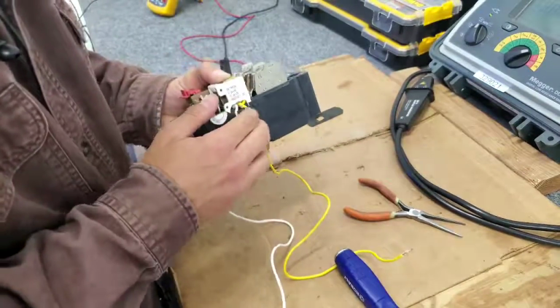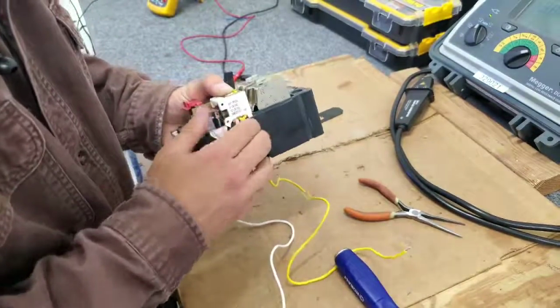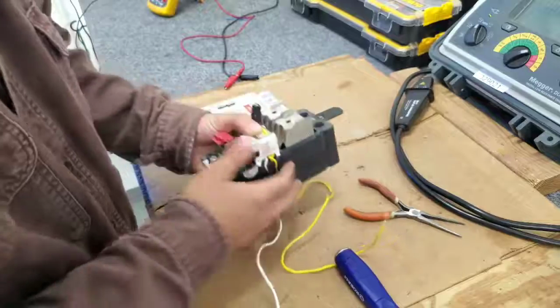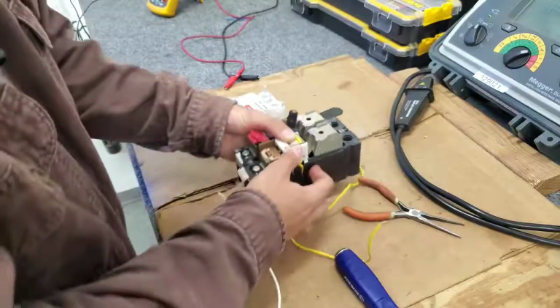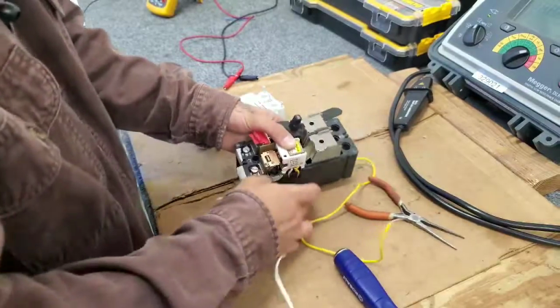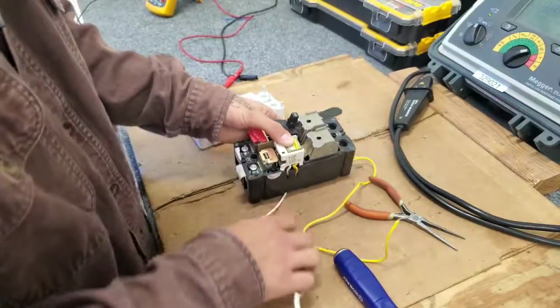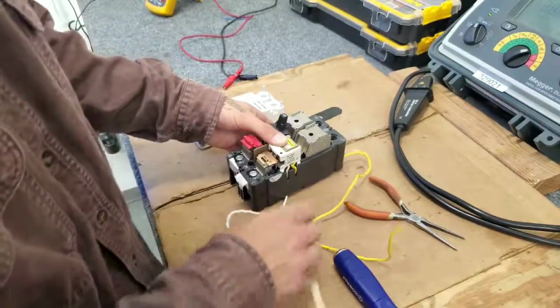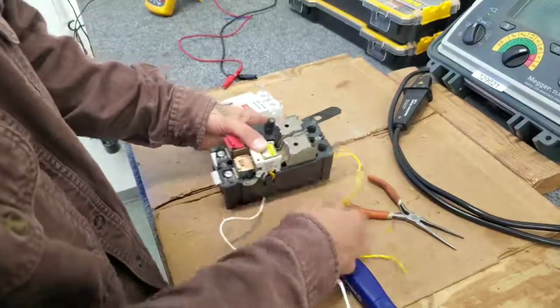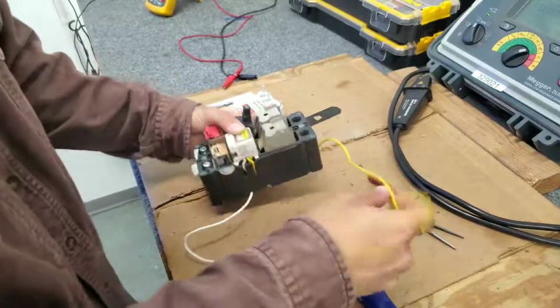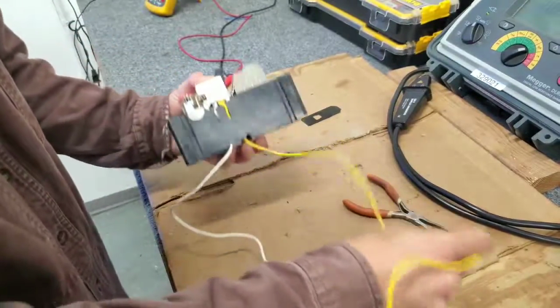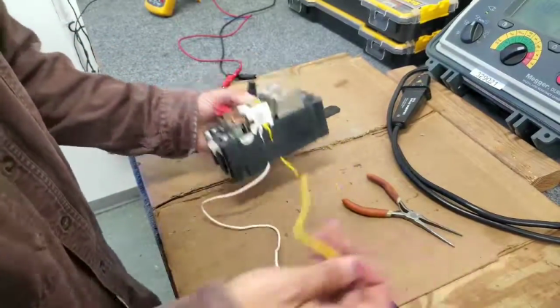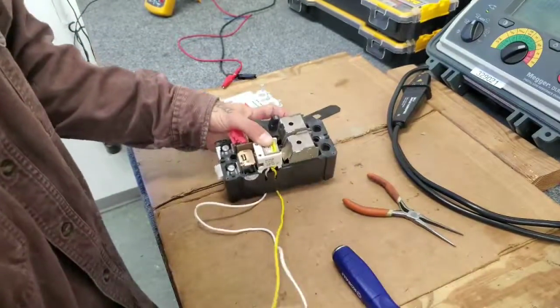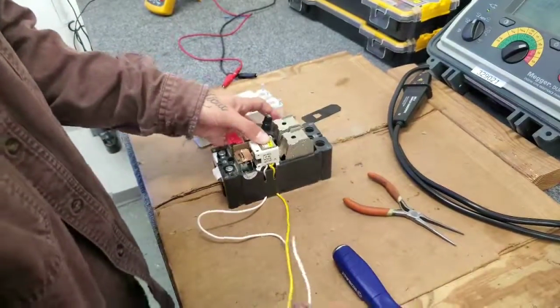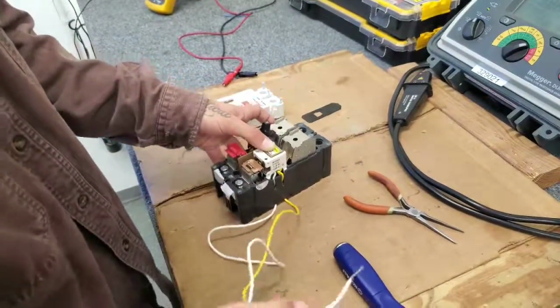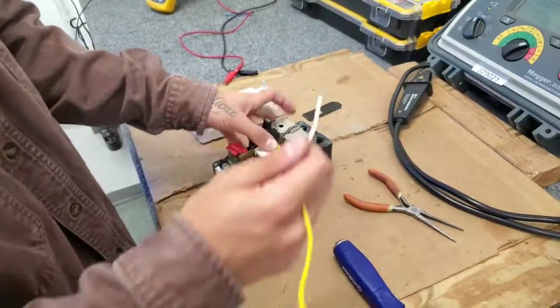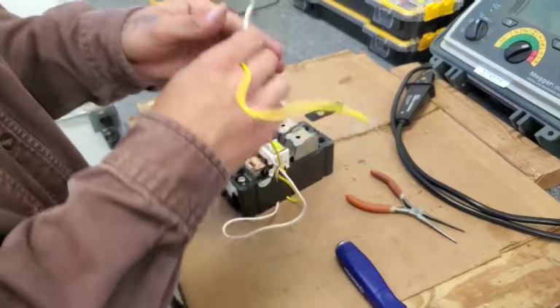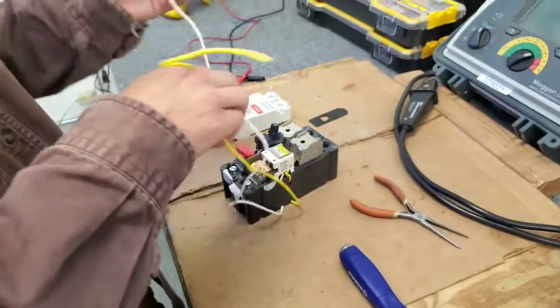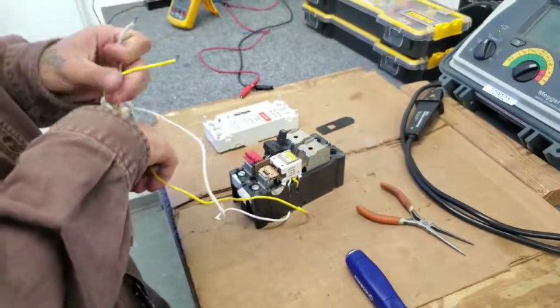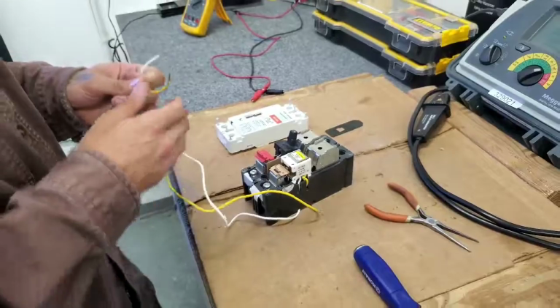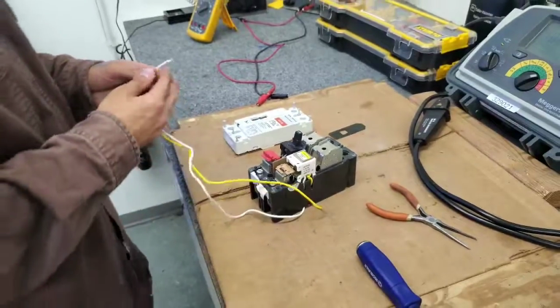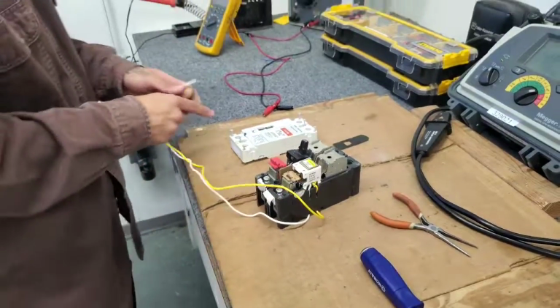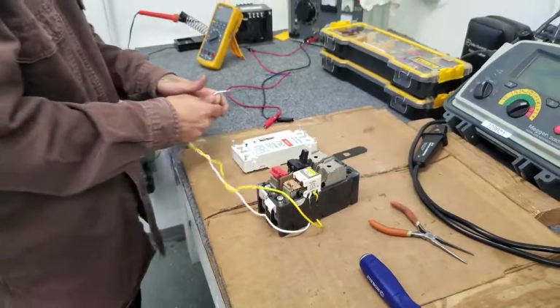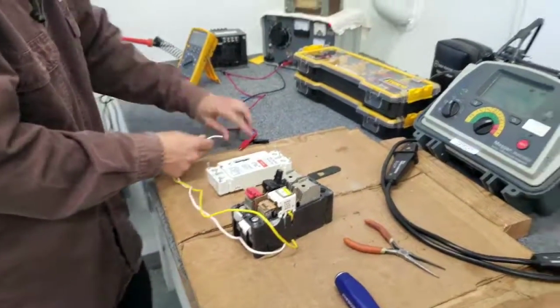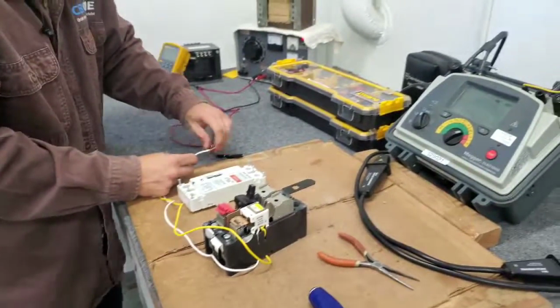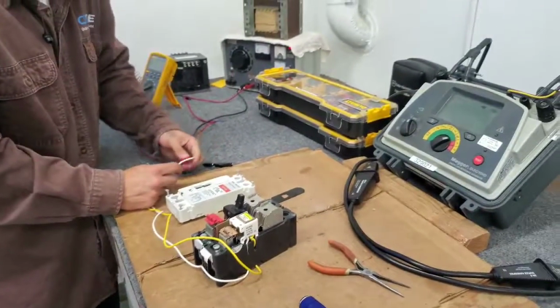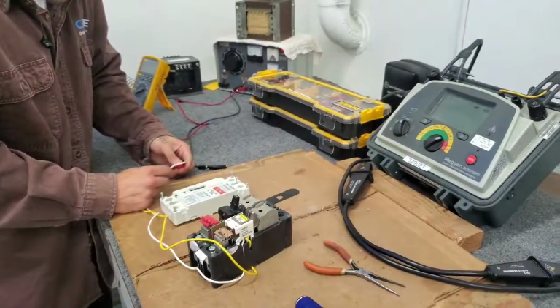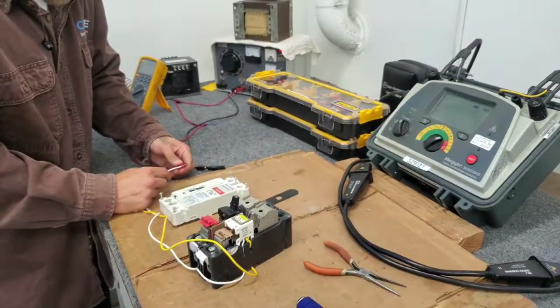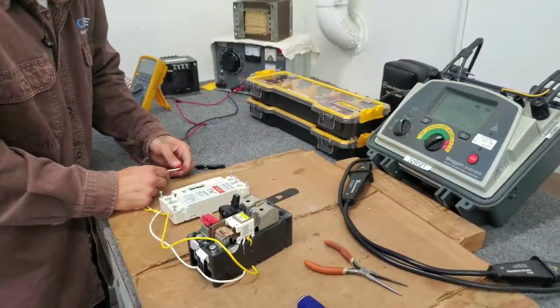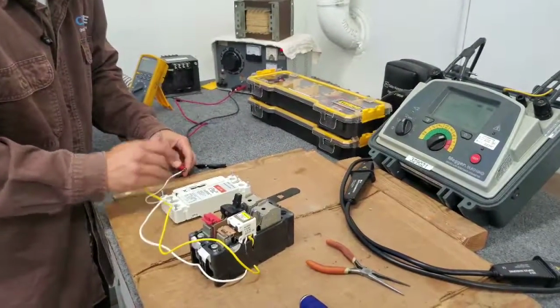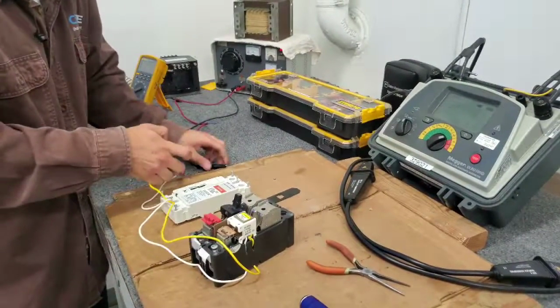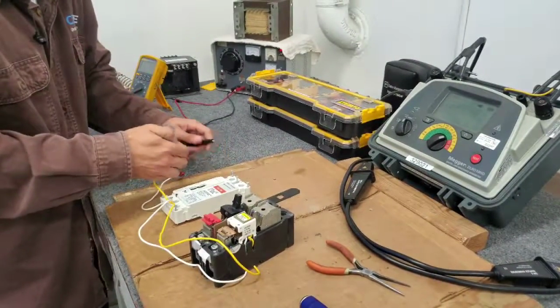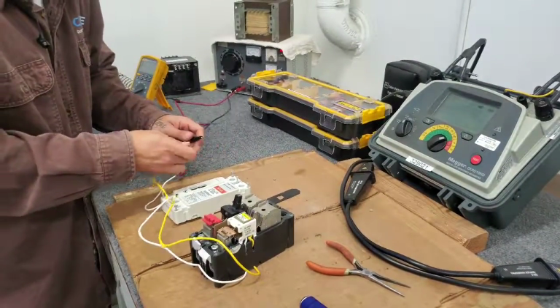At this point we will test the shunt trip by hooking up to a power source. We'll ensure that it trips the breaker.